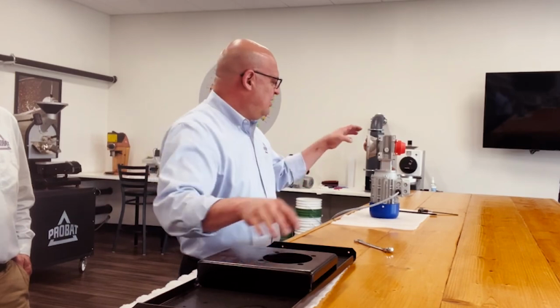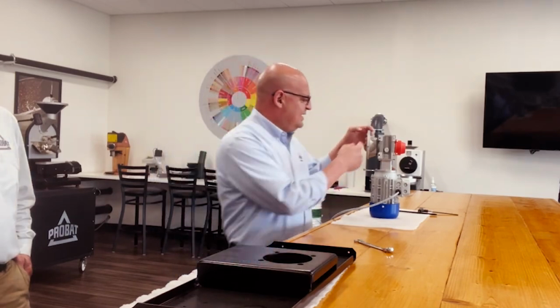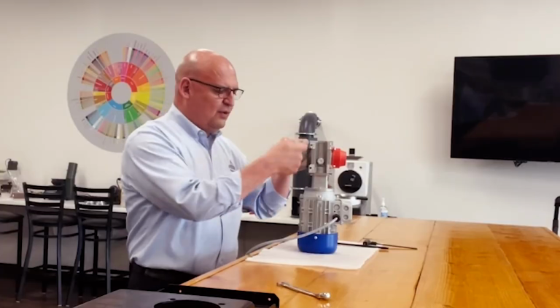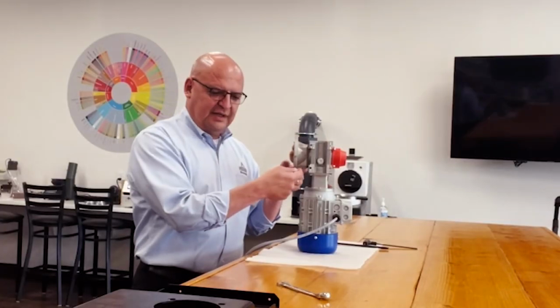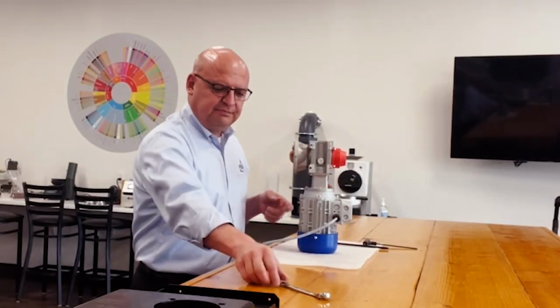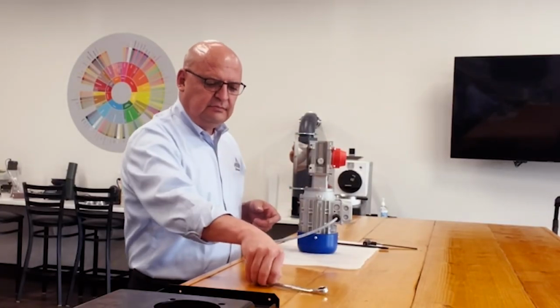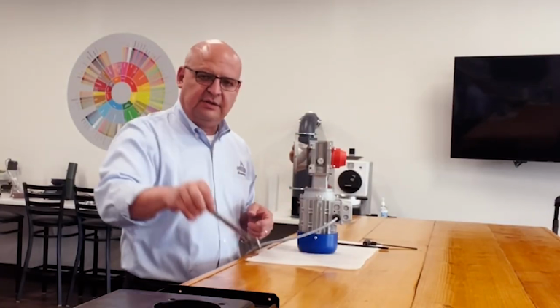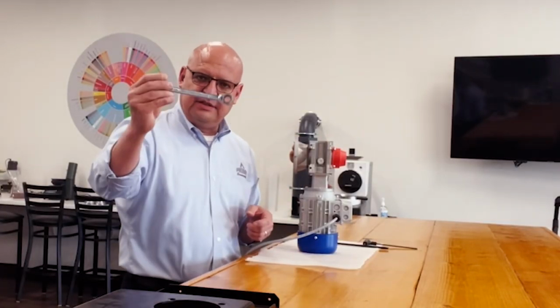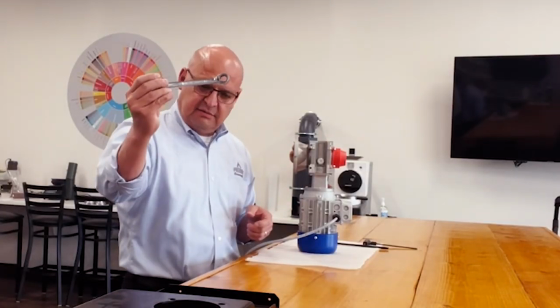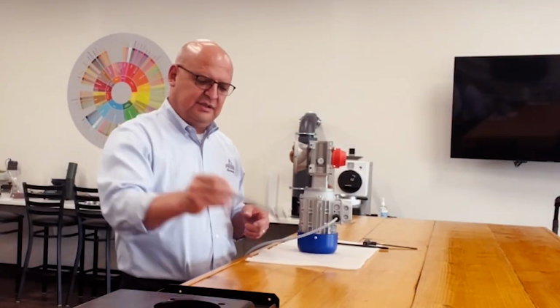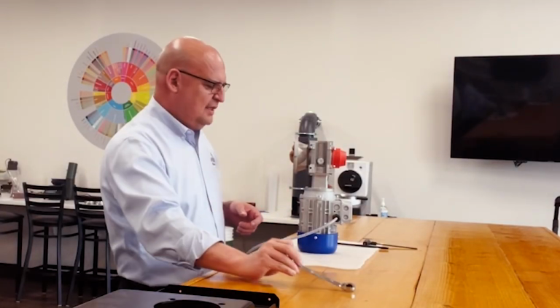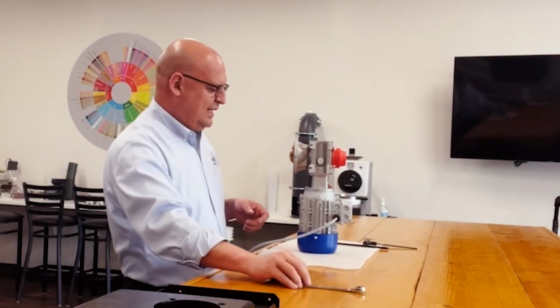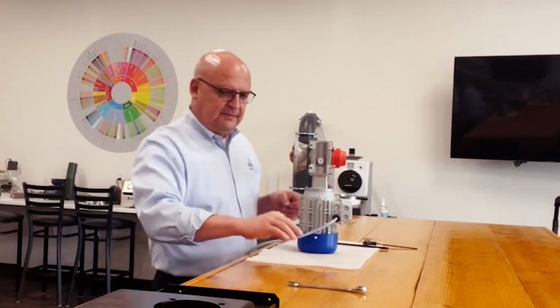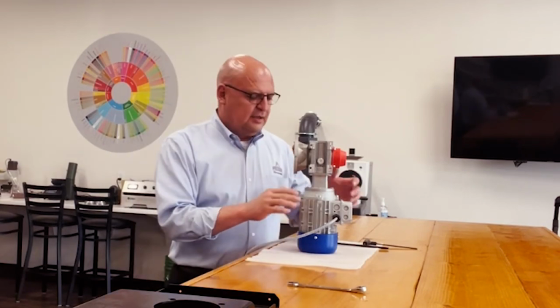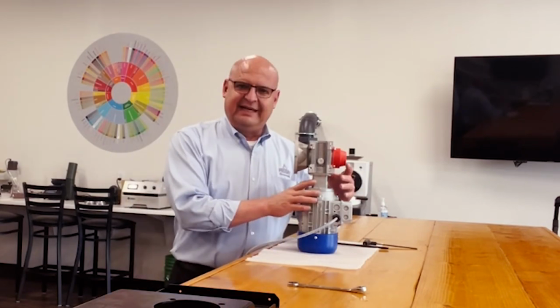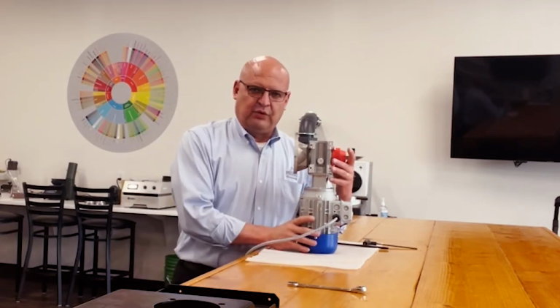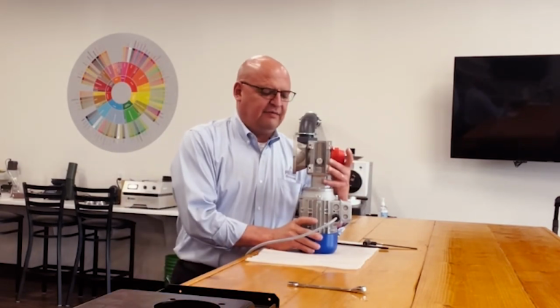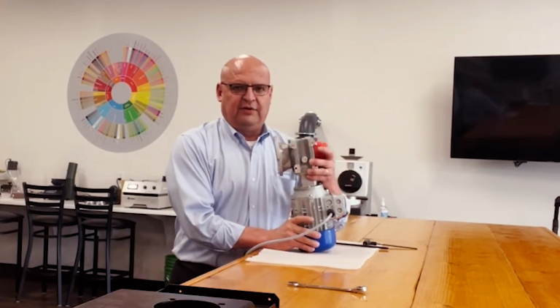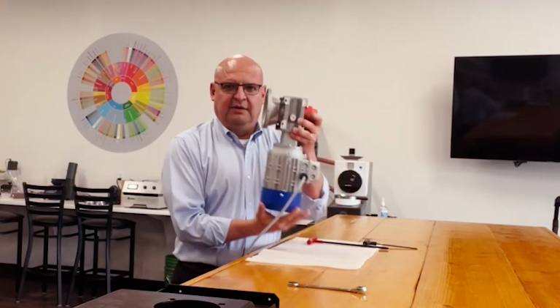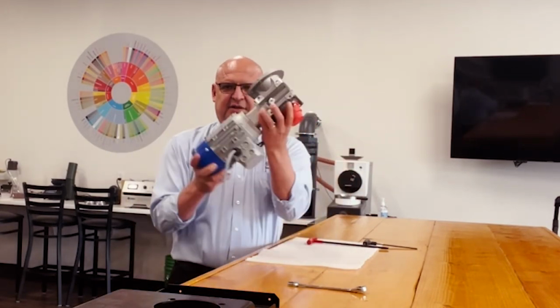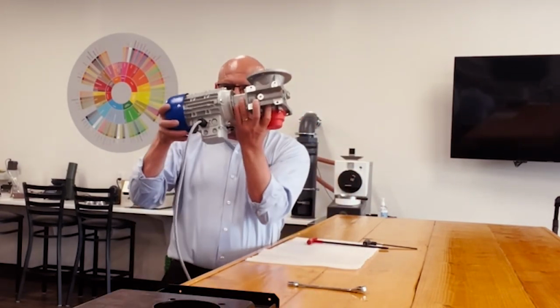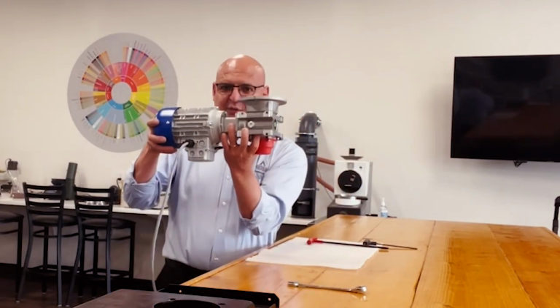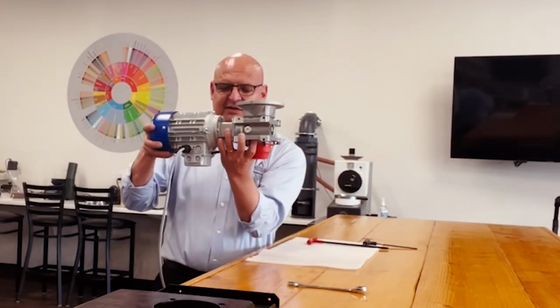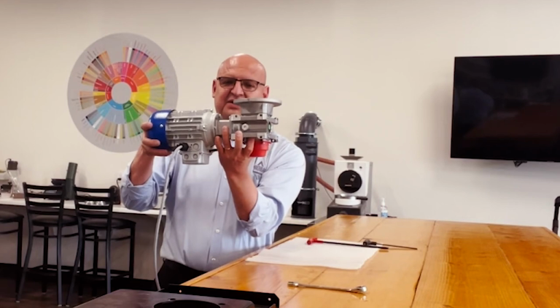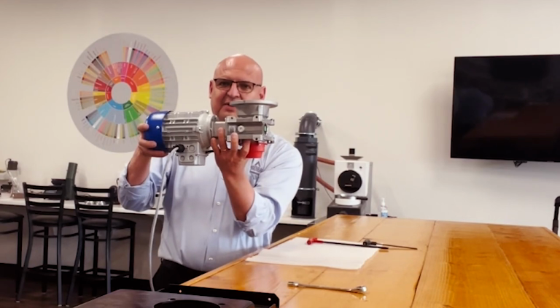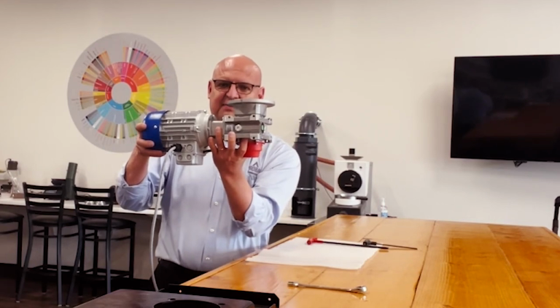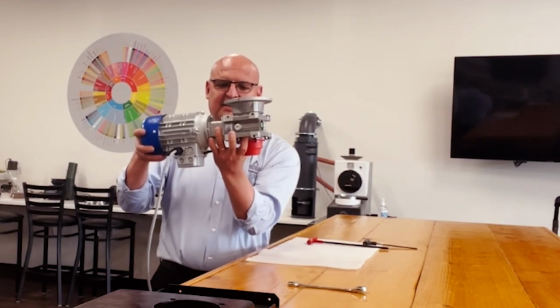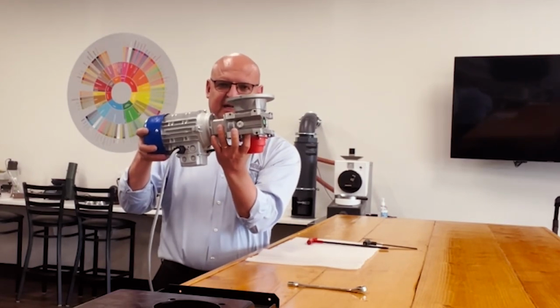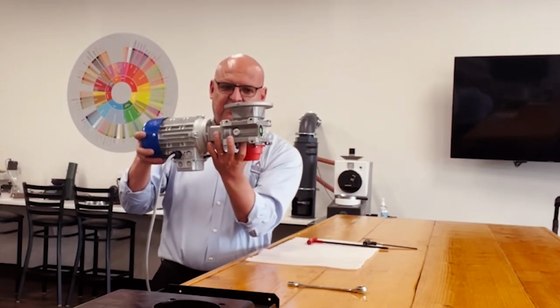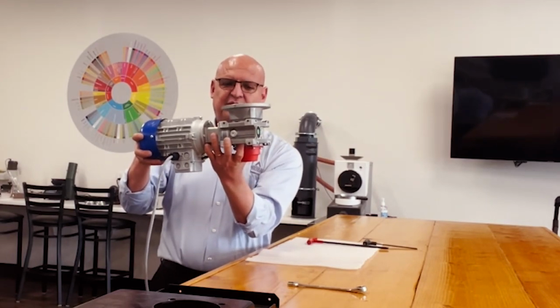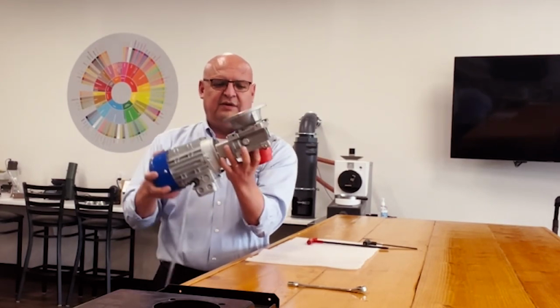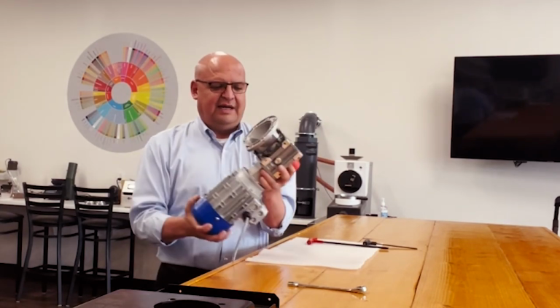Align them with these four holes right here. 13-inch wrench and you can take the motor off. Picture the motor being this way — you have a machine, you know what I'm talking about — take out the four screws and pull it up.